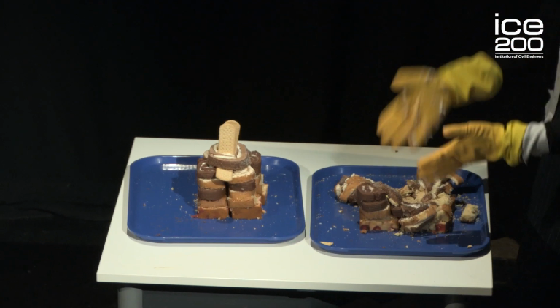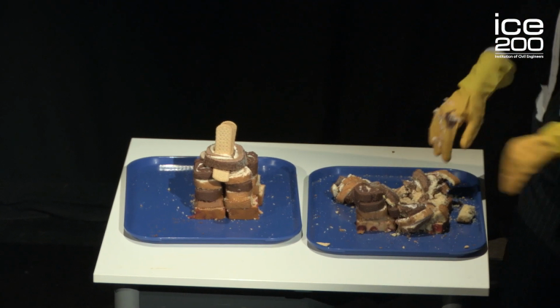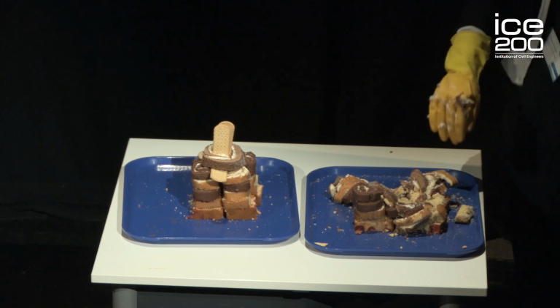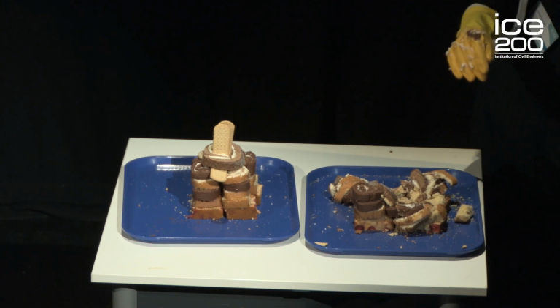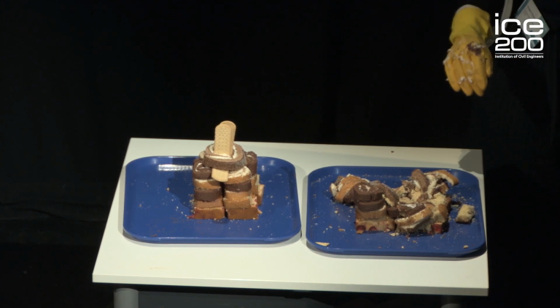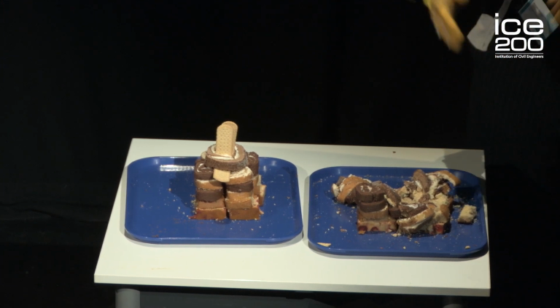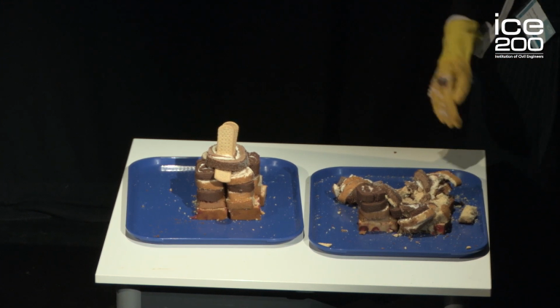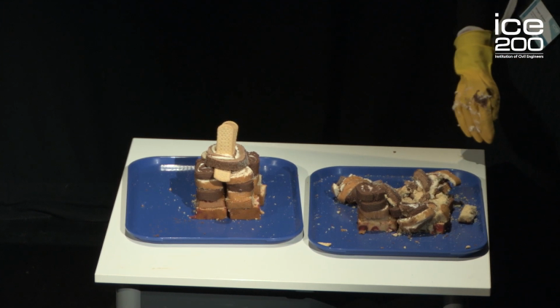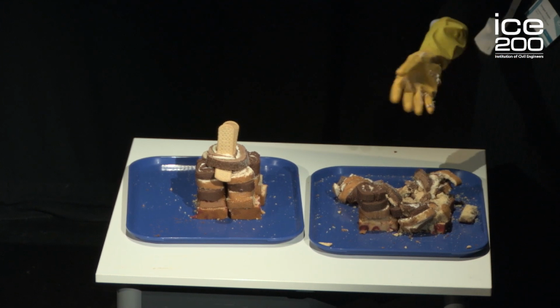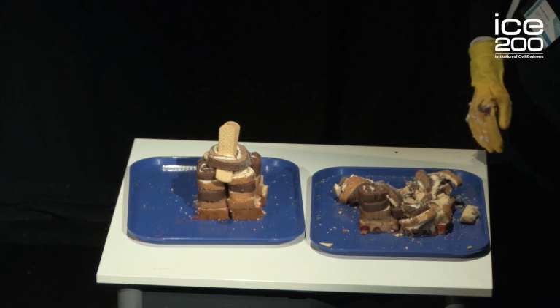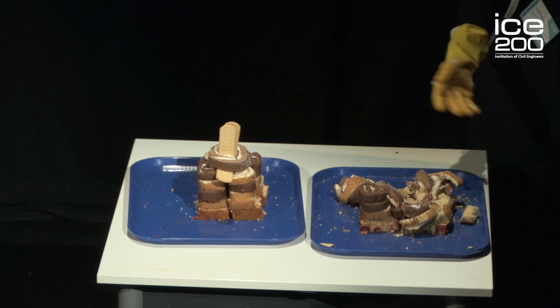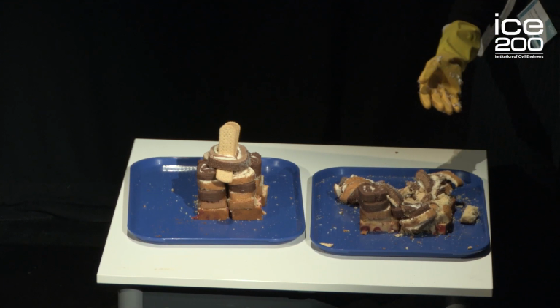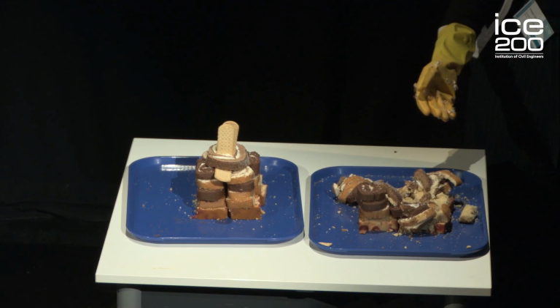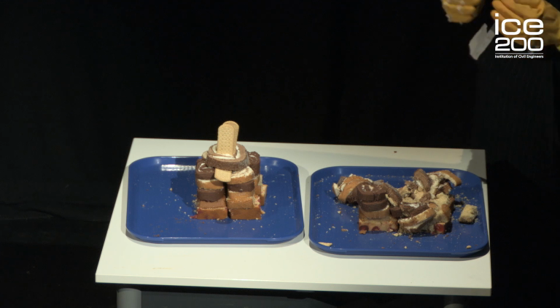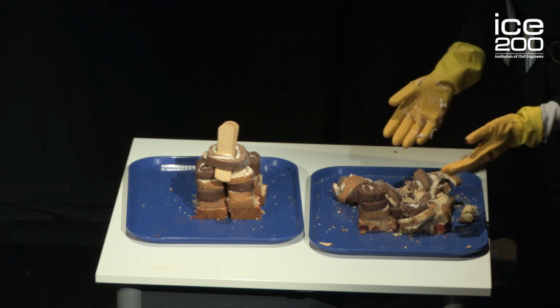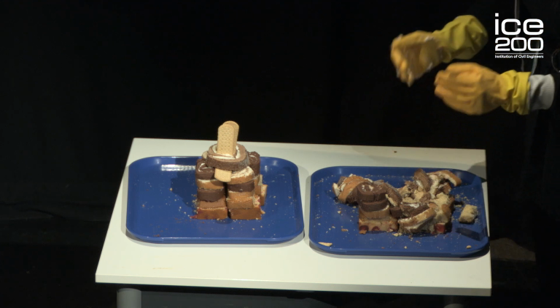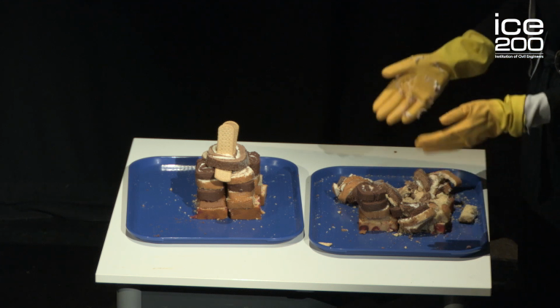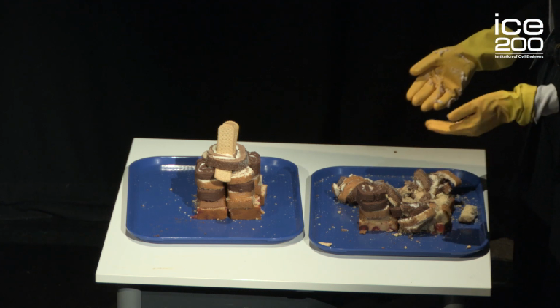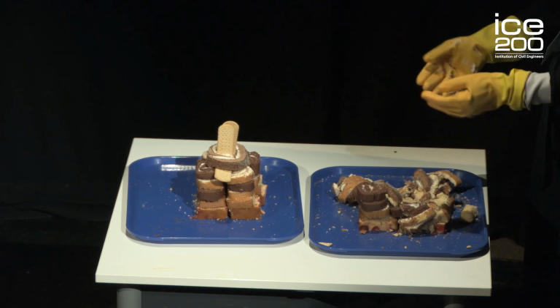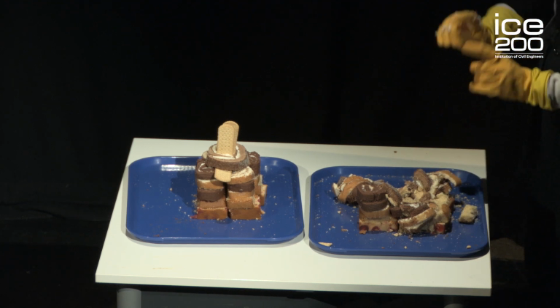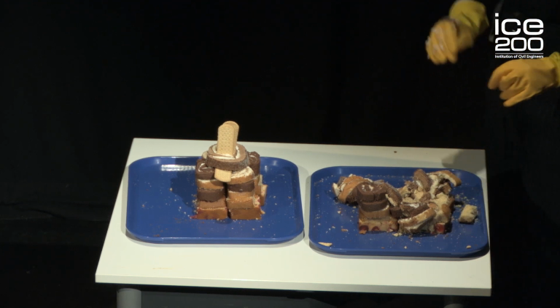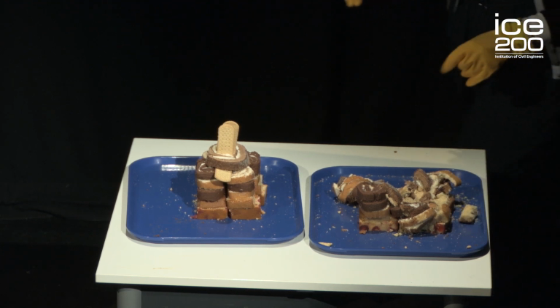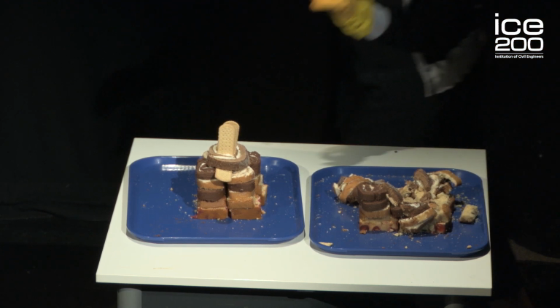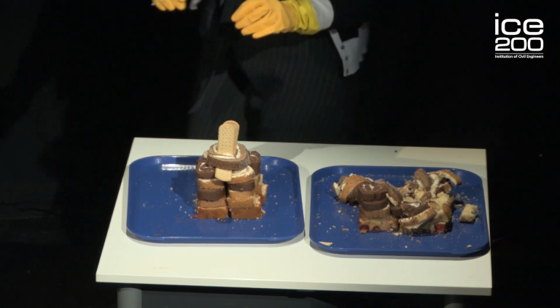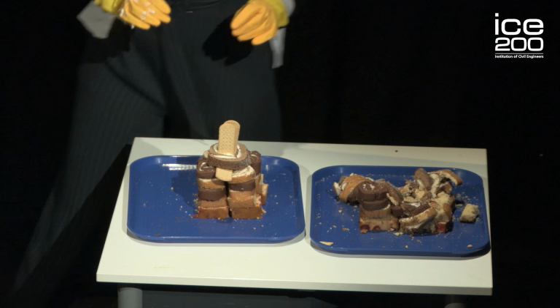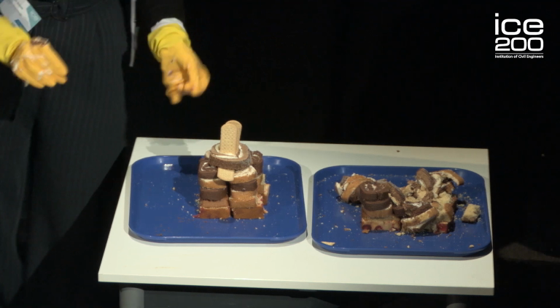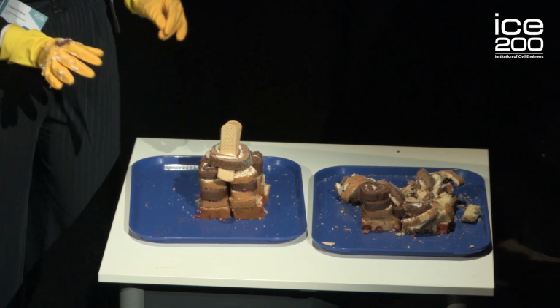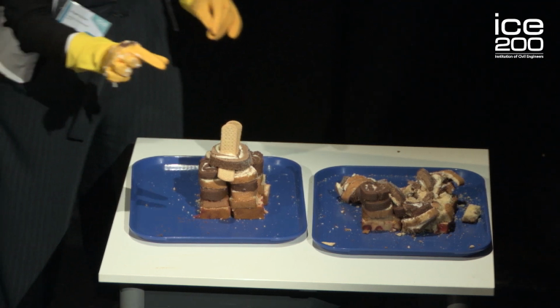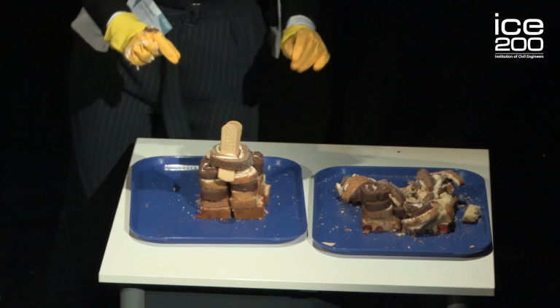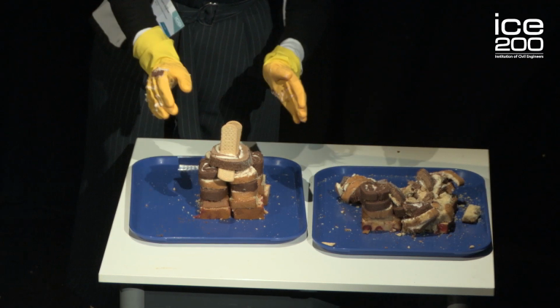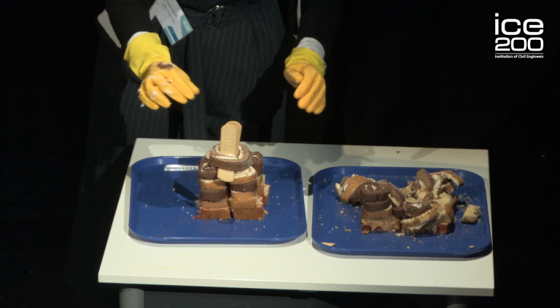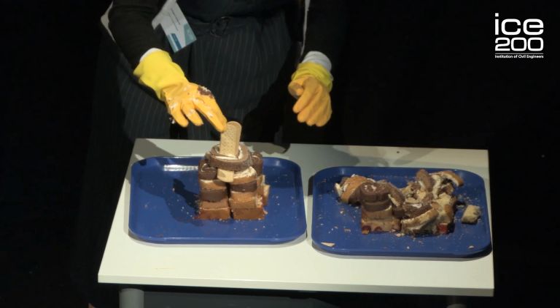That's how we used to demolish a building — we'd smash it up — but now it's full of dangerous materials and the whole thing has to go to landfill. Now, before demolishing this building, I prepared a demolition sequence.